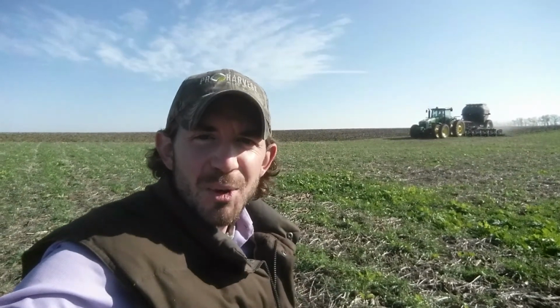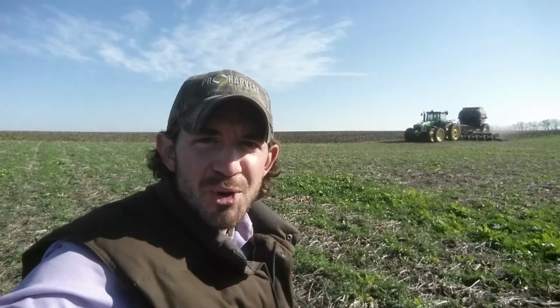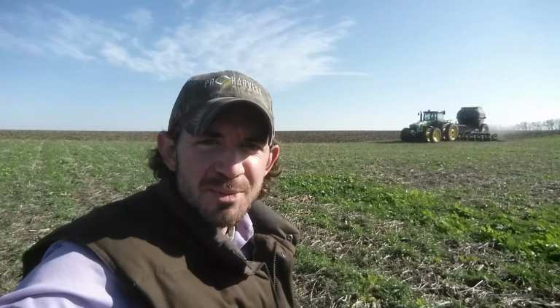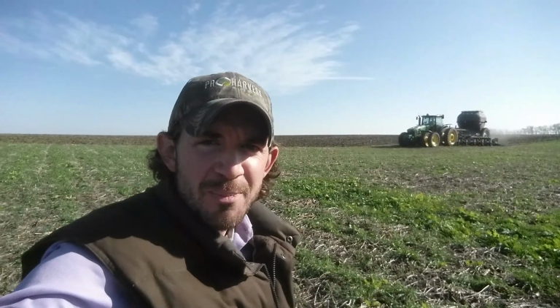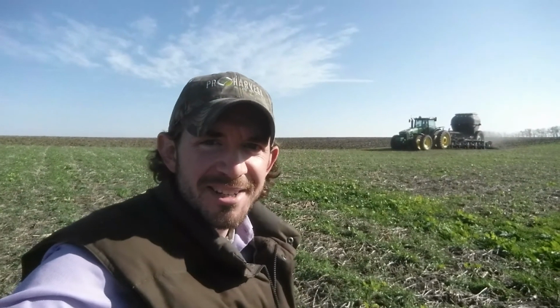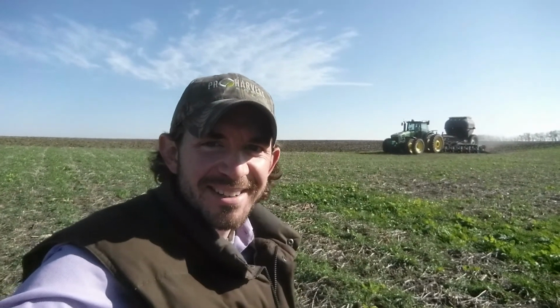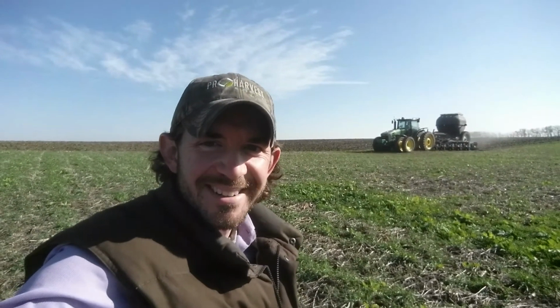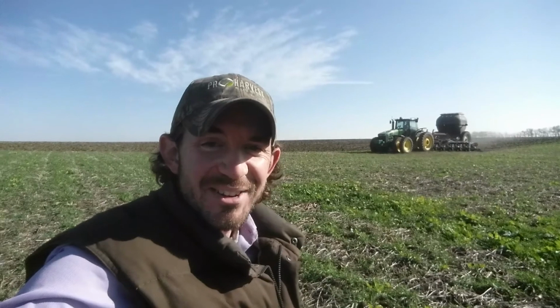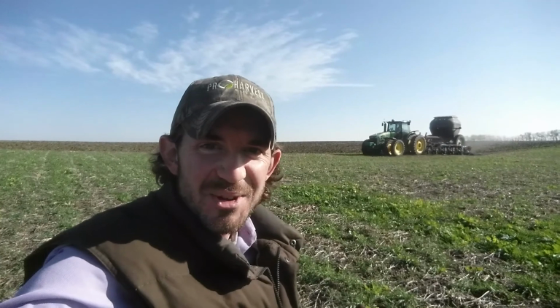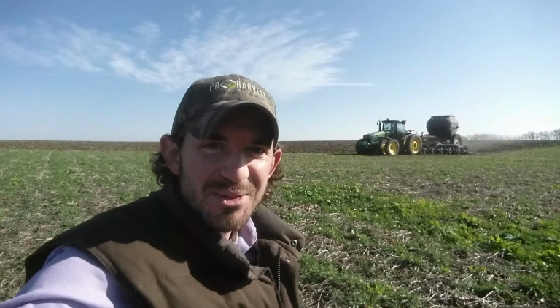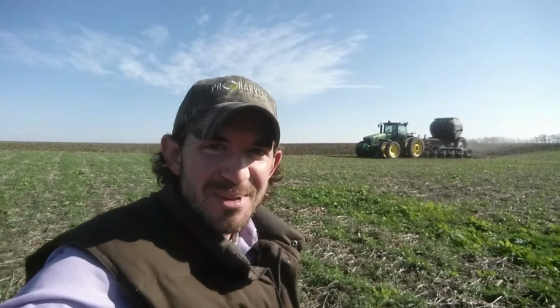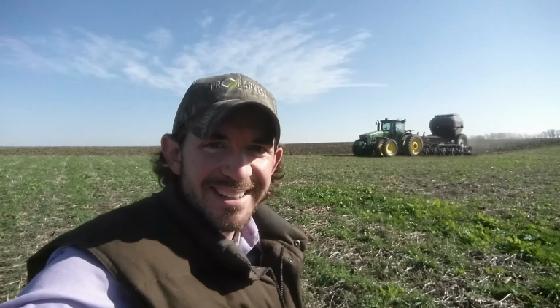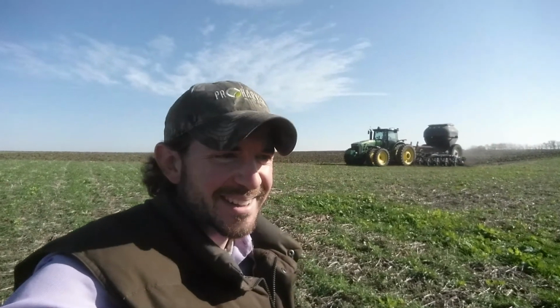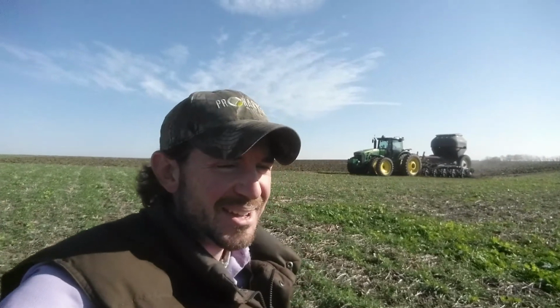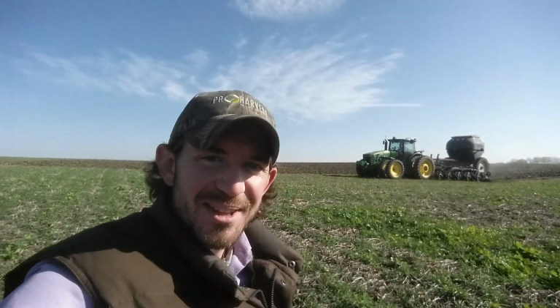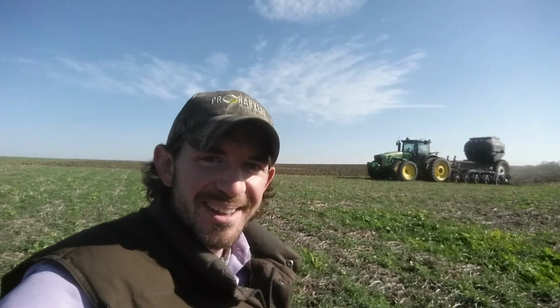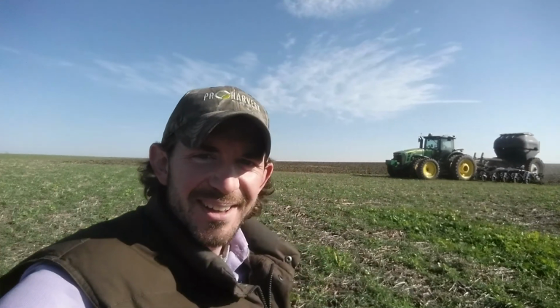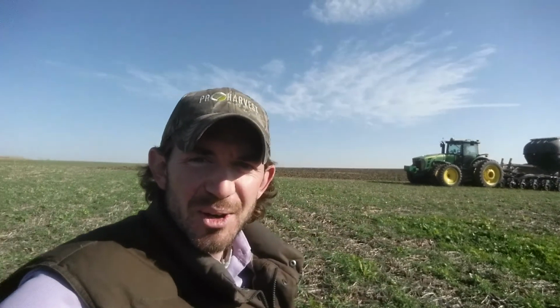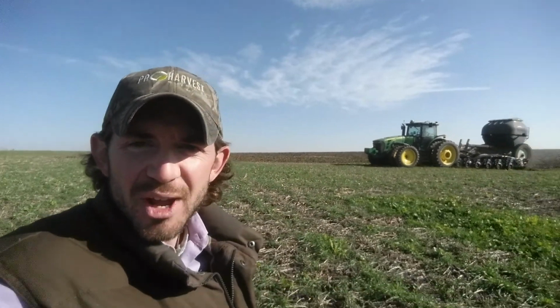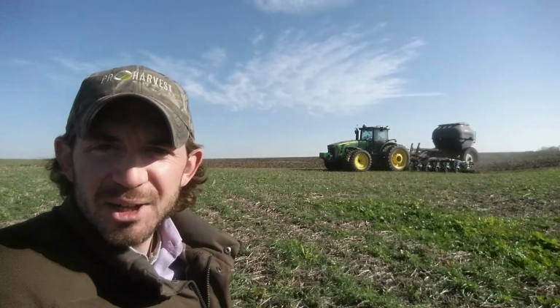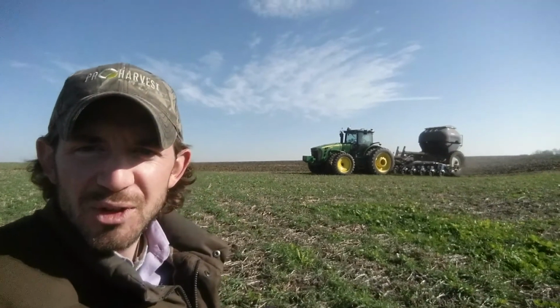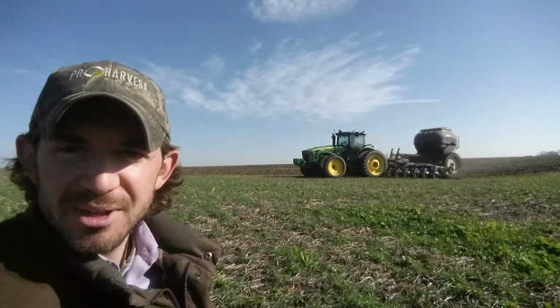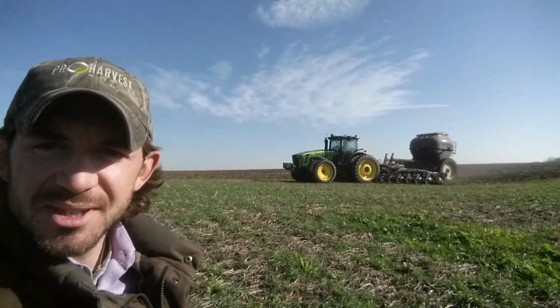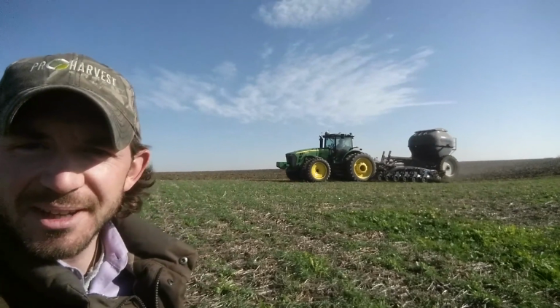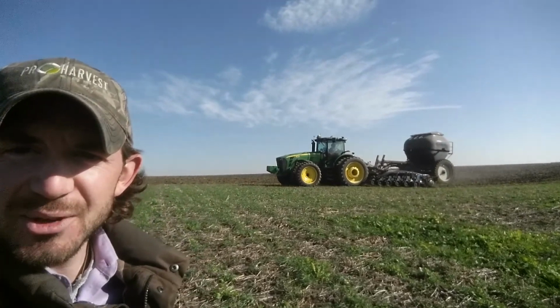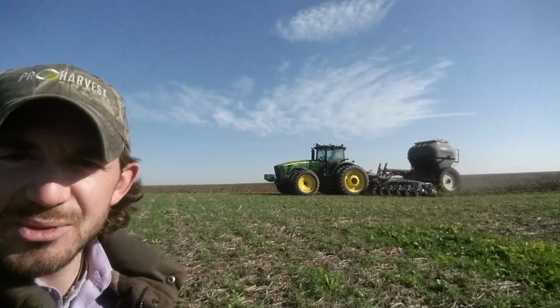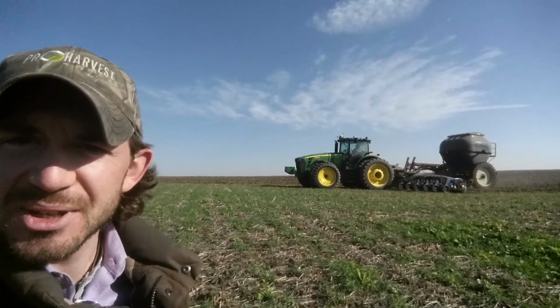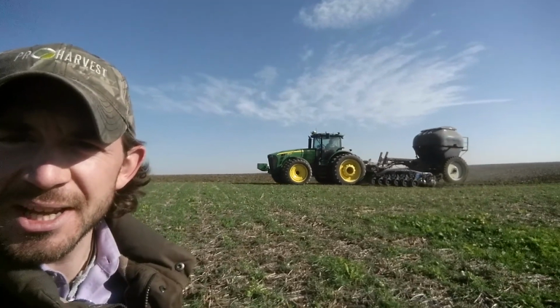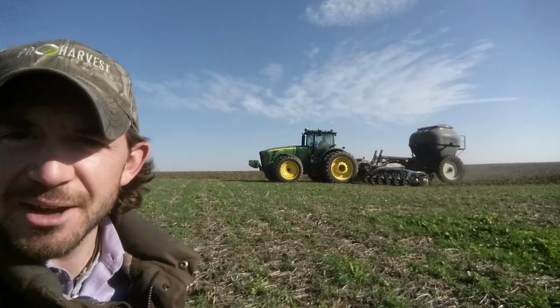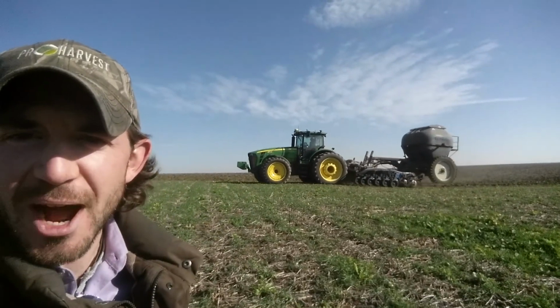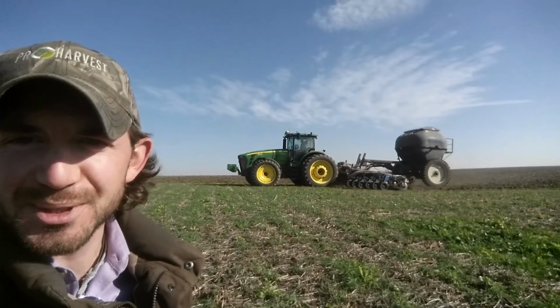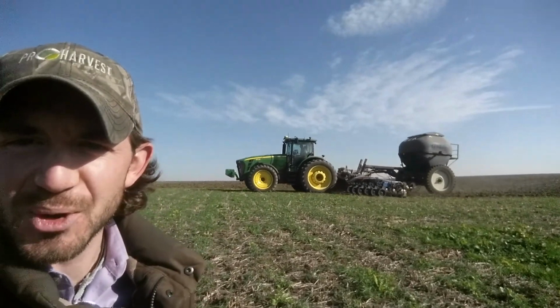We're doing some stripping — gonna try and get a close-up of this guy doing some strip tilling in the cover crops.